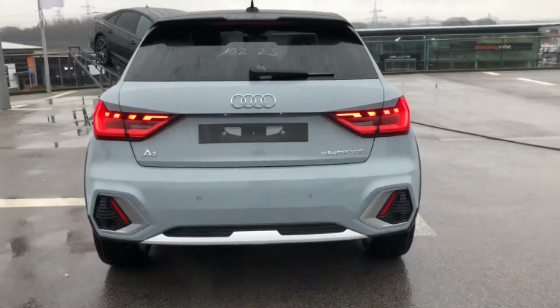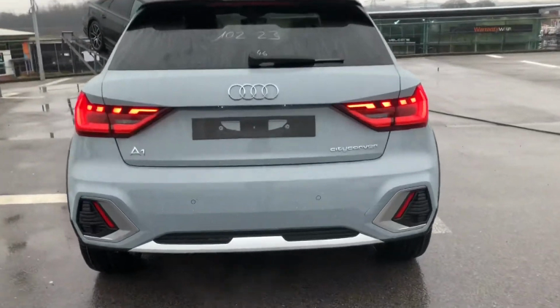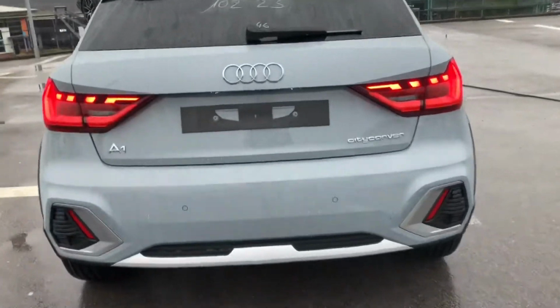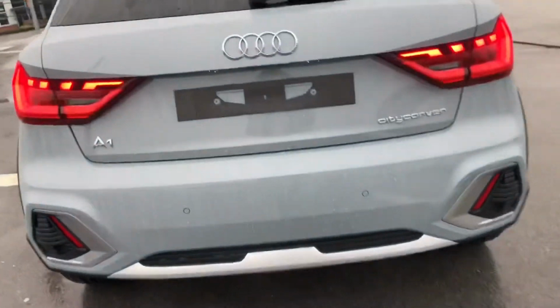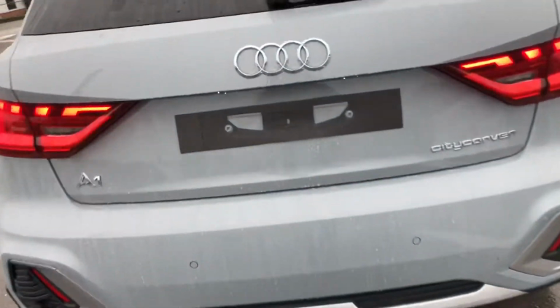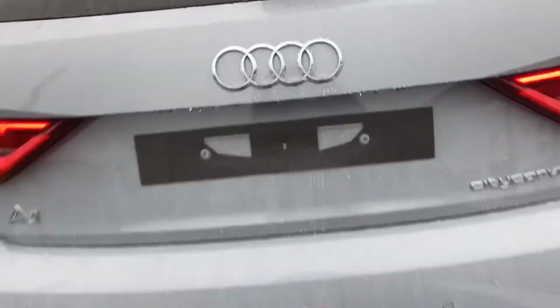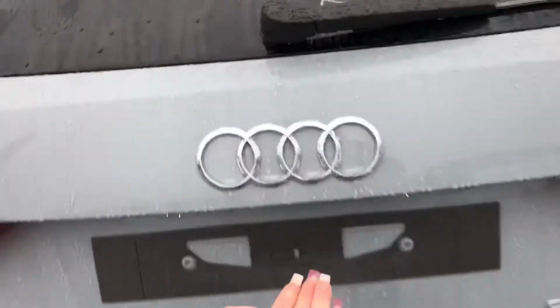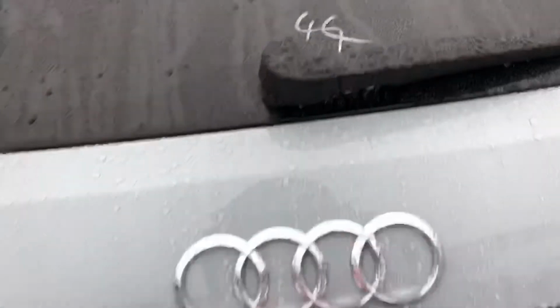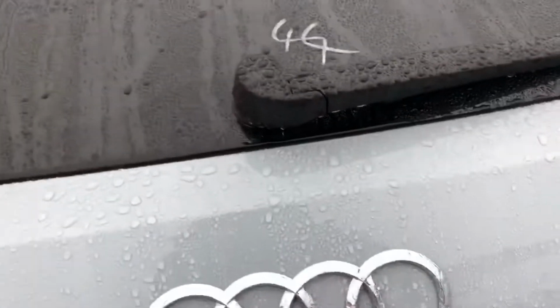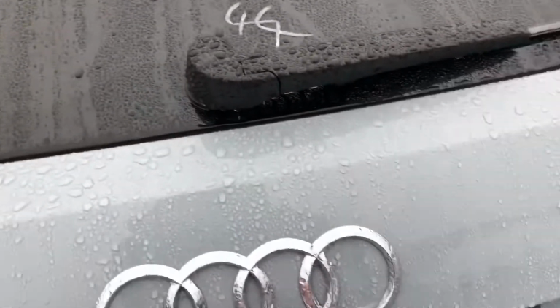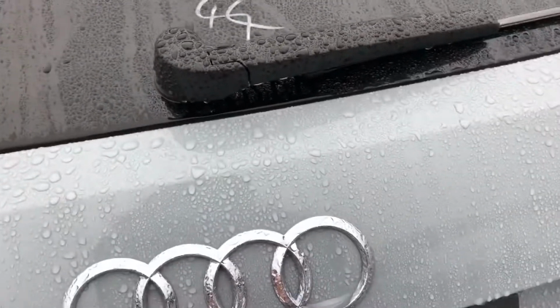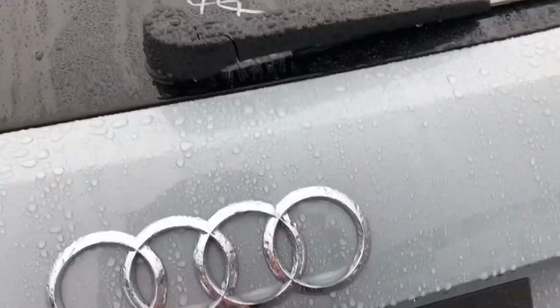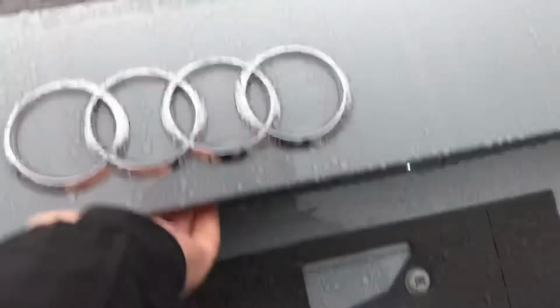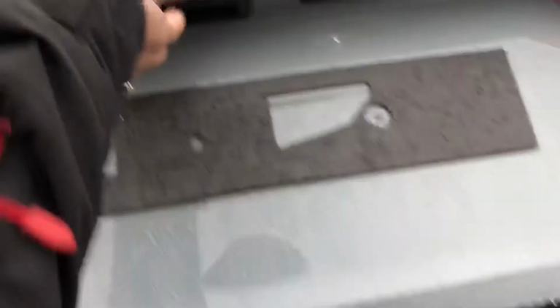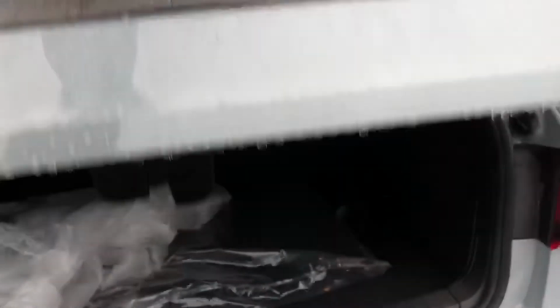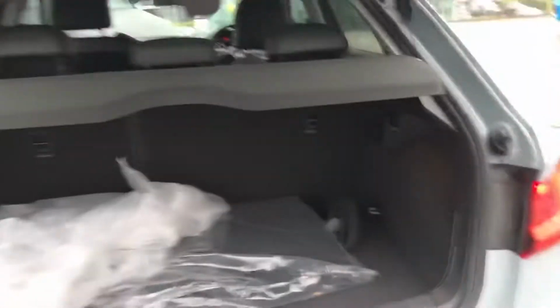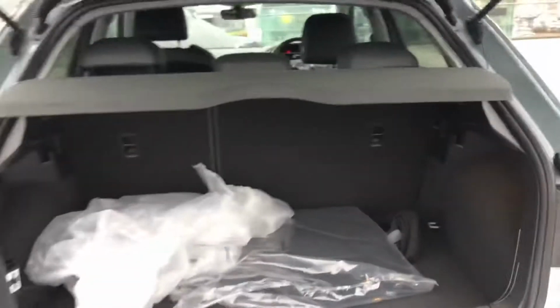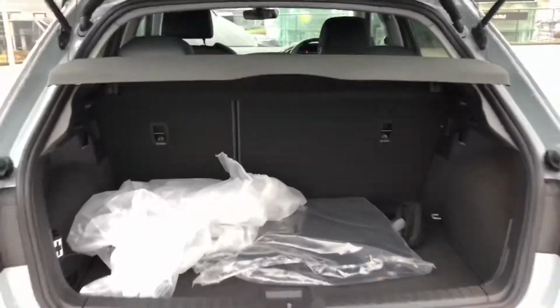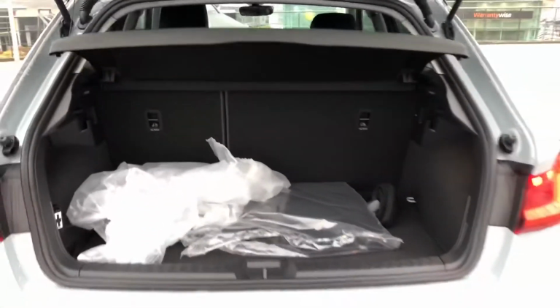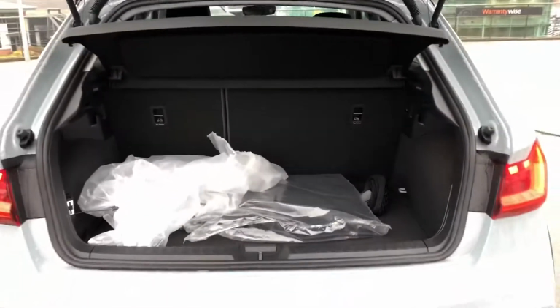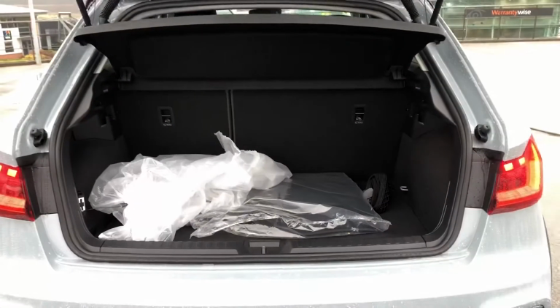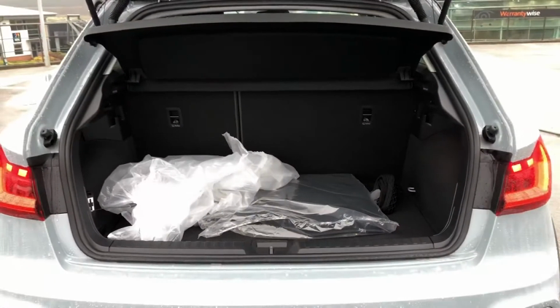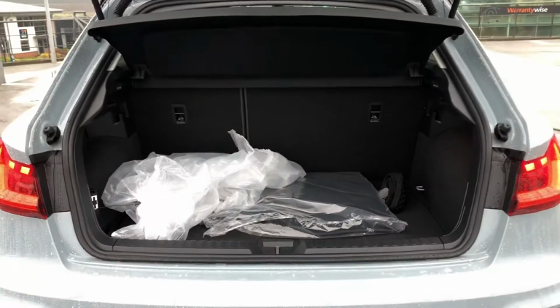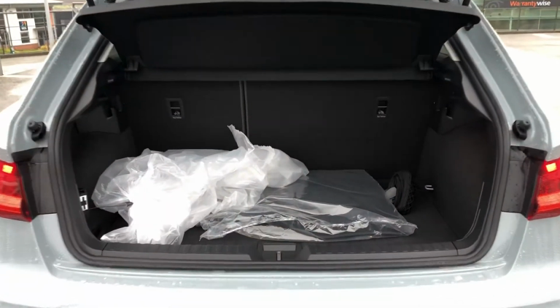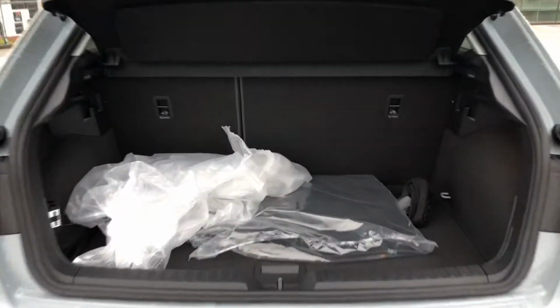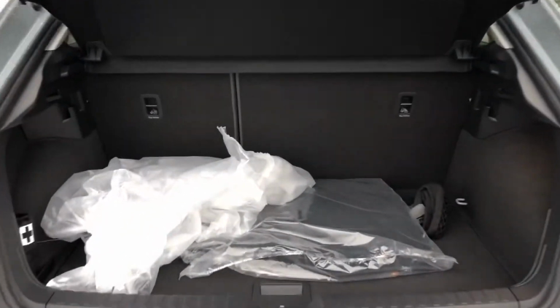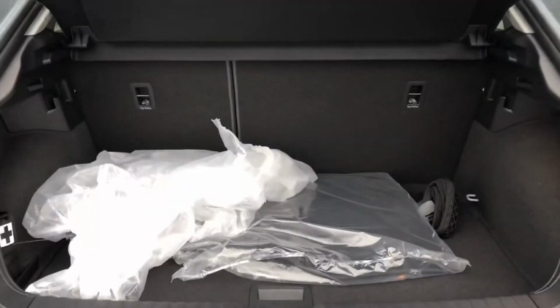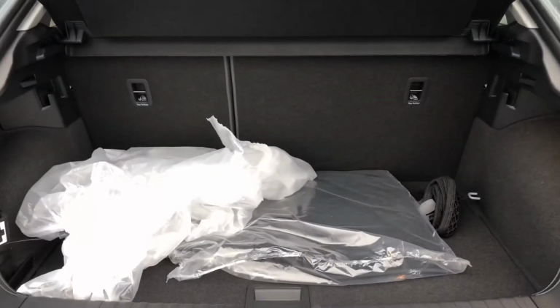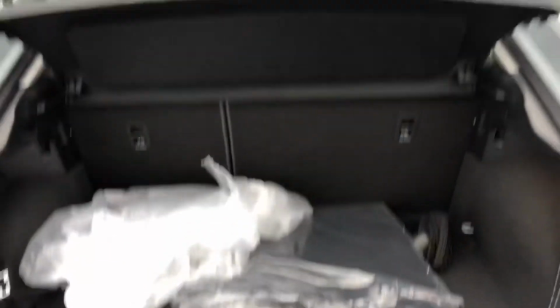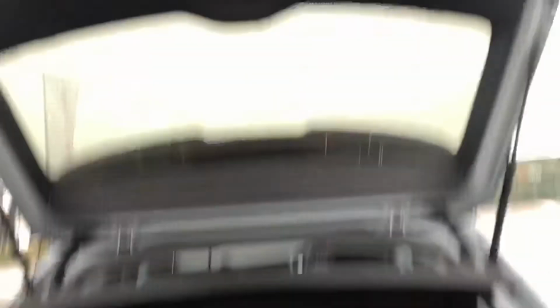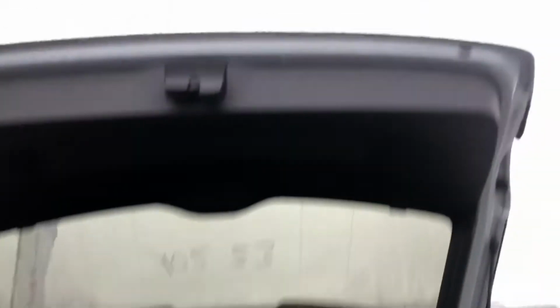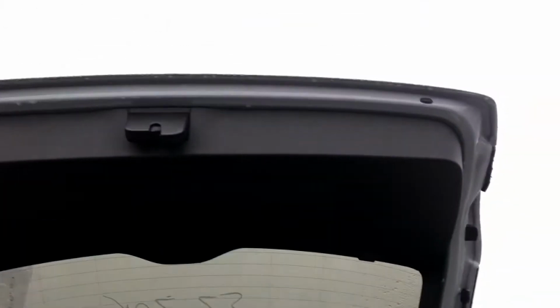It also comes with rear fog lights and rear parking sensors, and moving on to the boot space, as you can see for a small hatchback there is a lot of space in the boot.